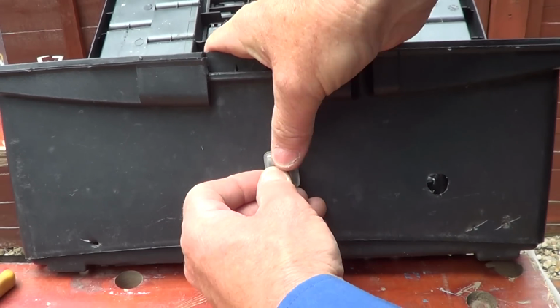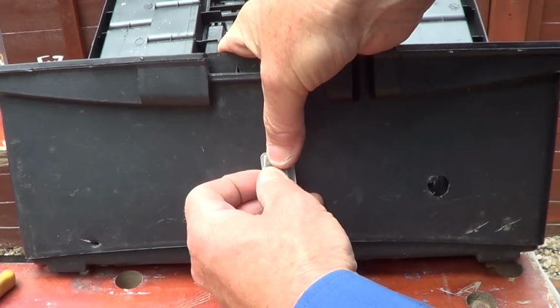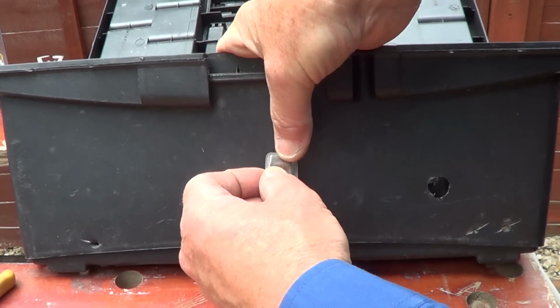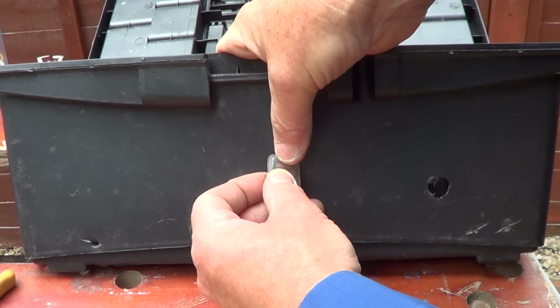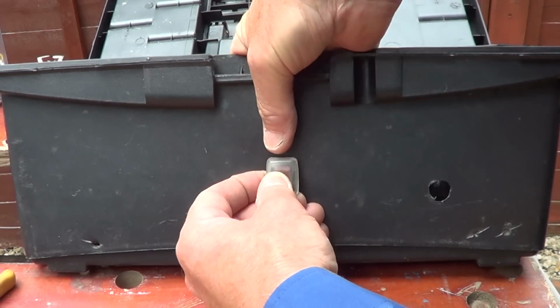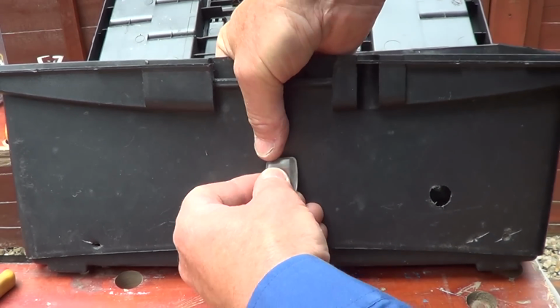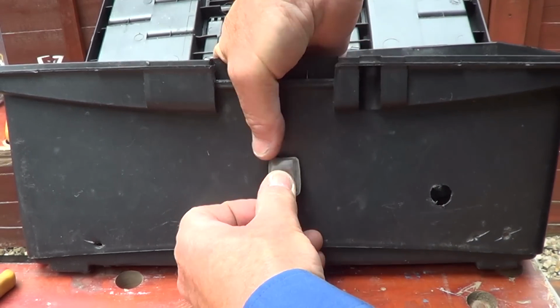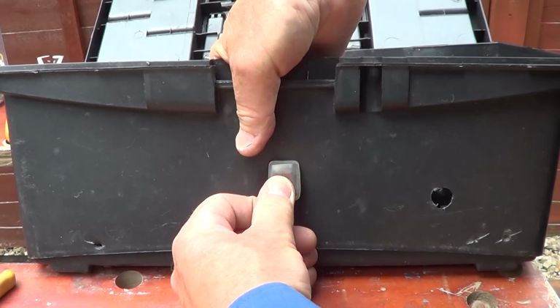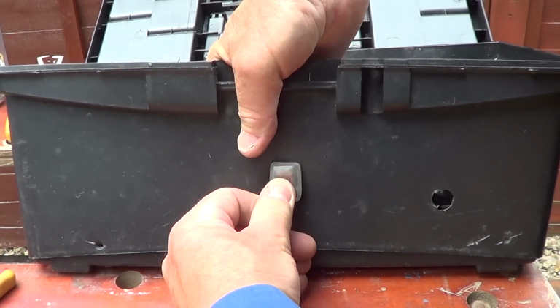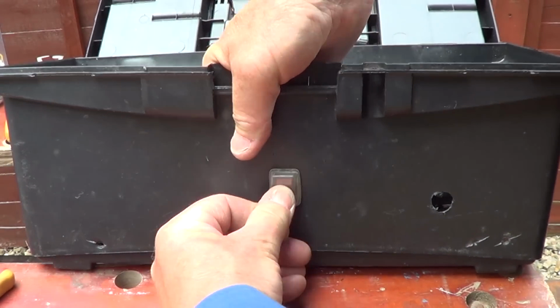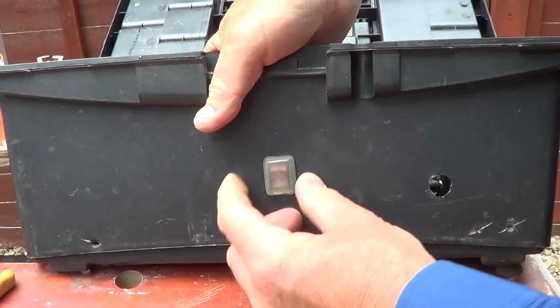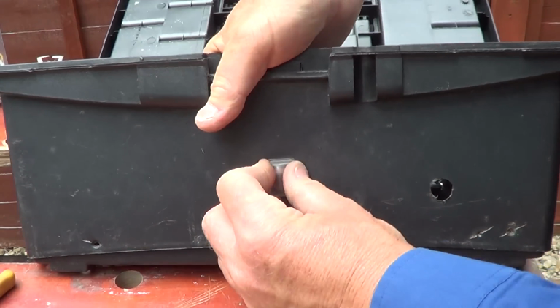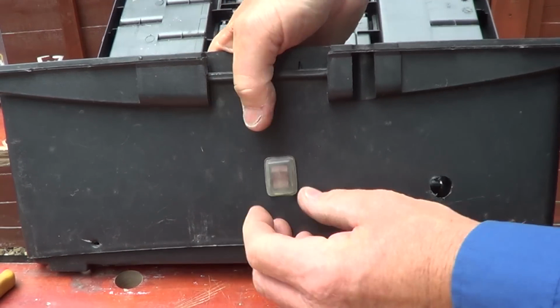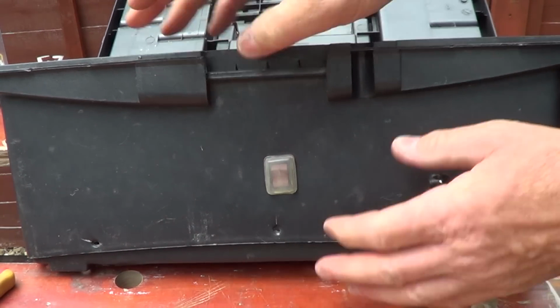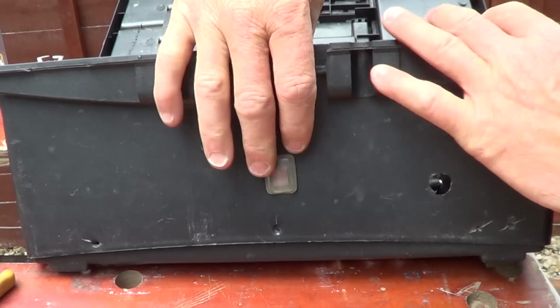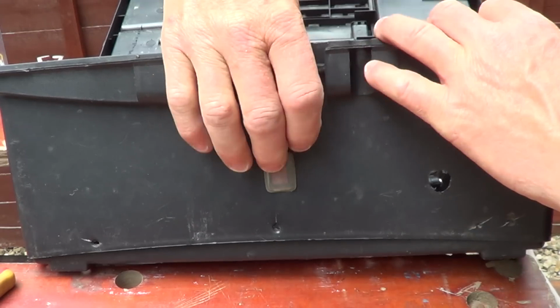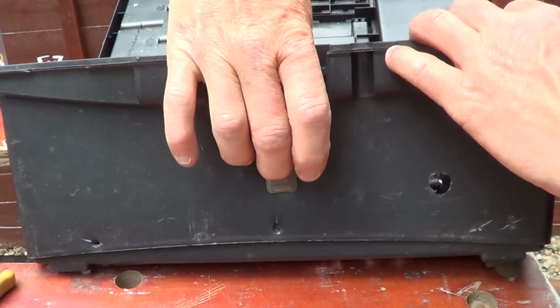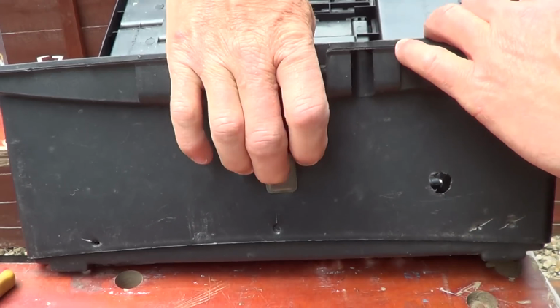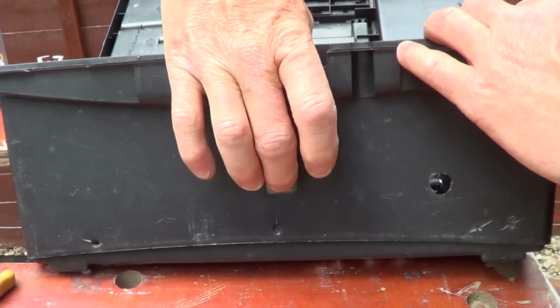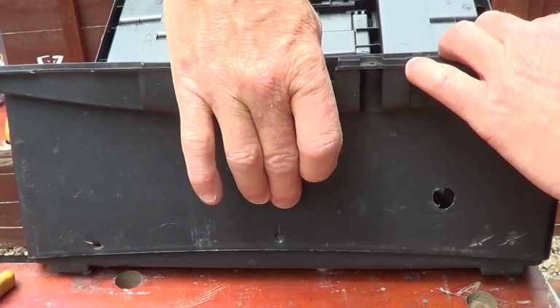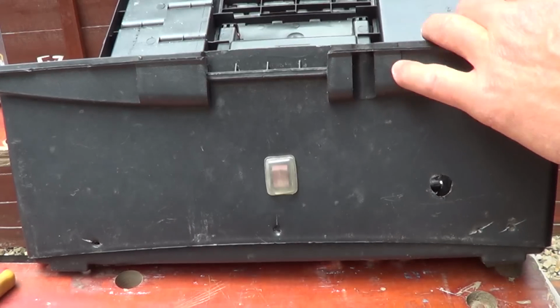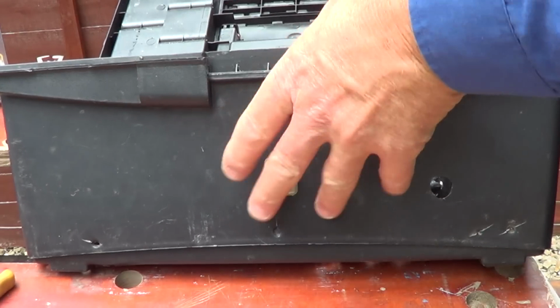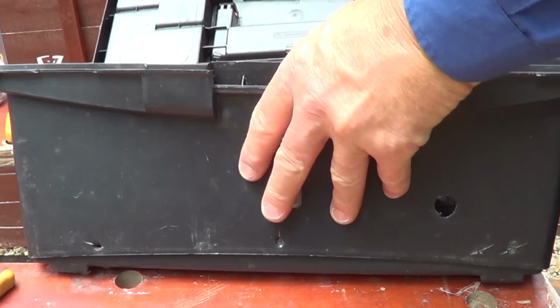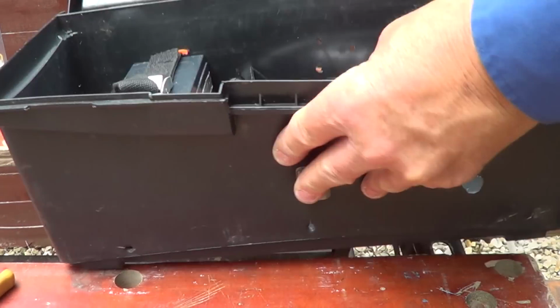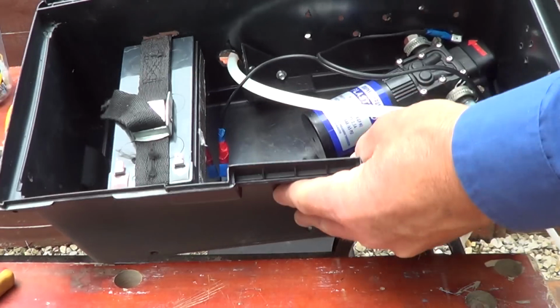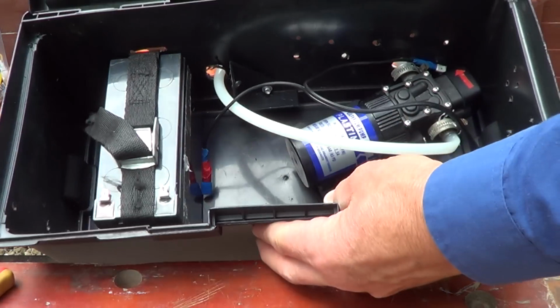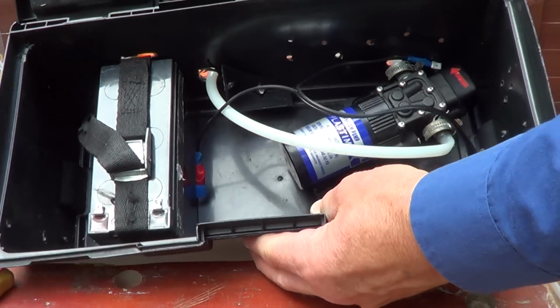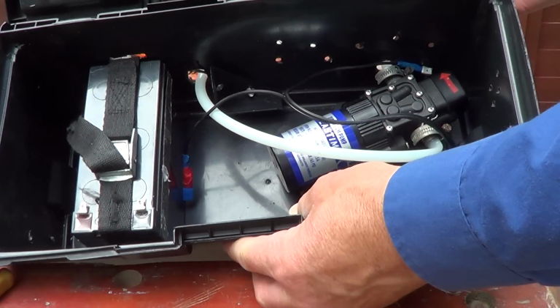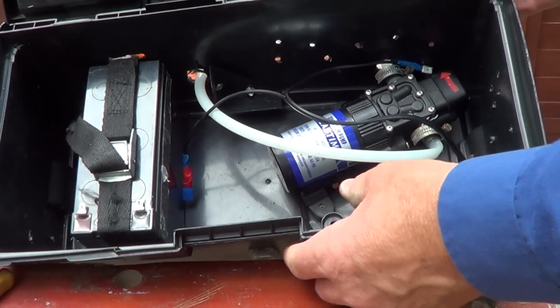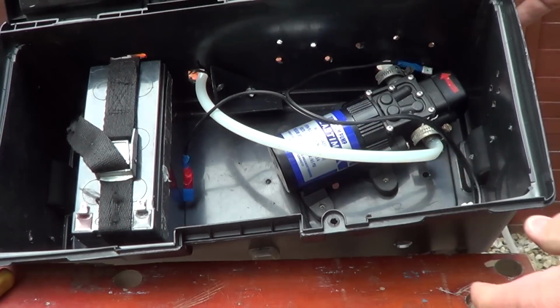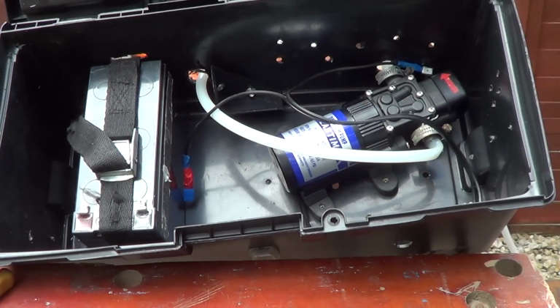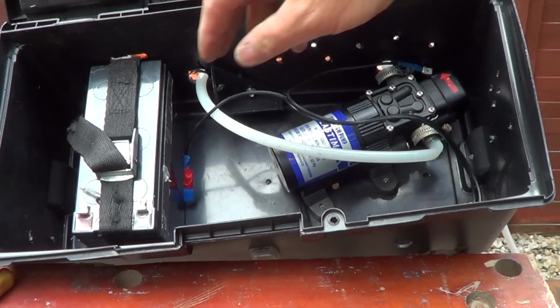It just snaps in like that, then you've got your on and off switch. Now for the wiring — that's not so hard.